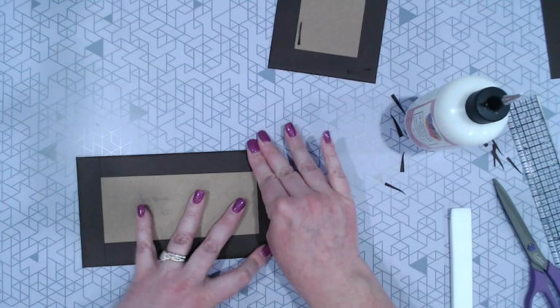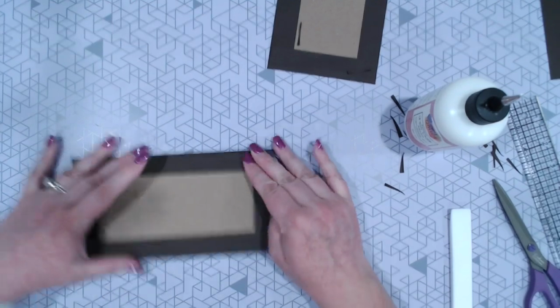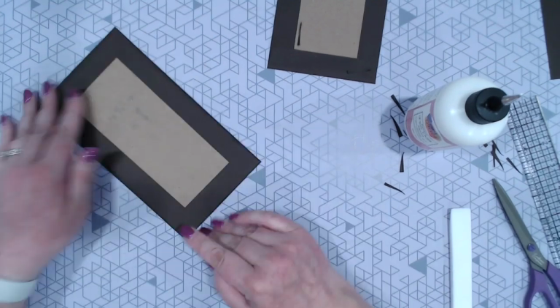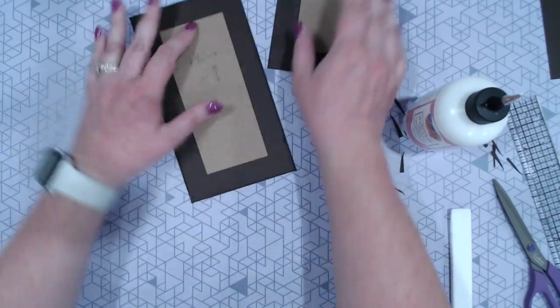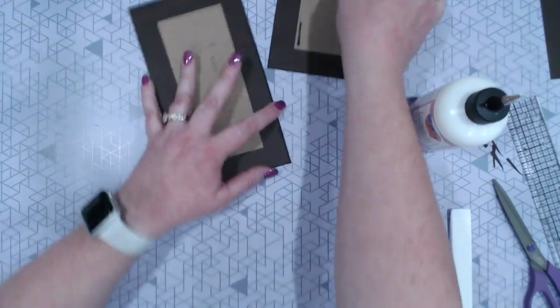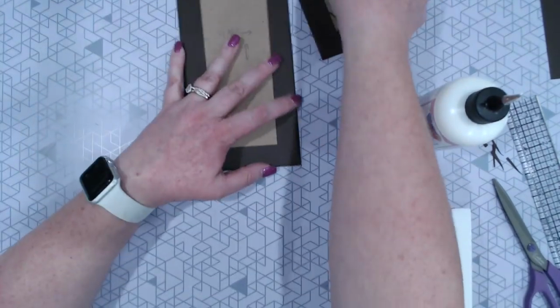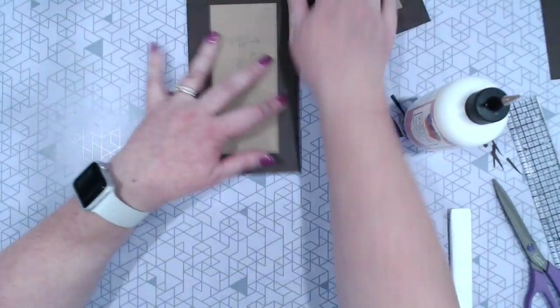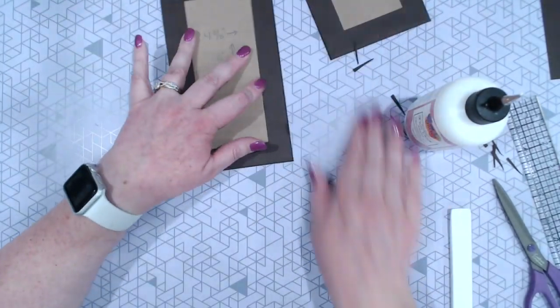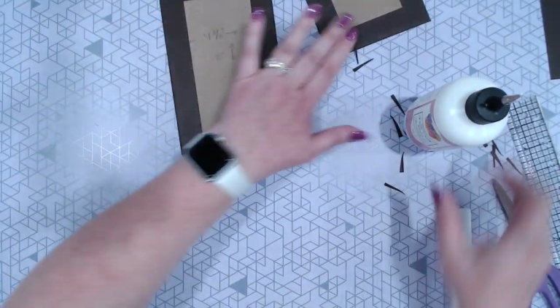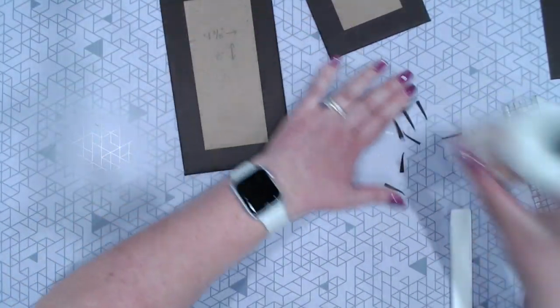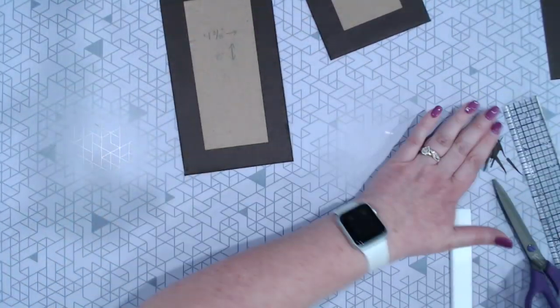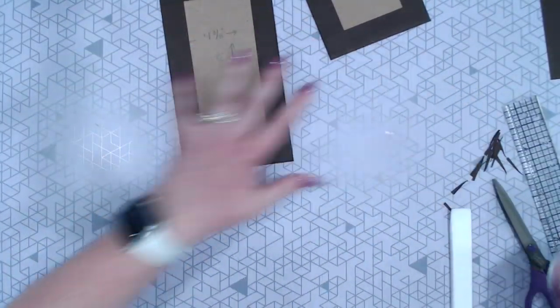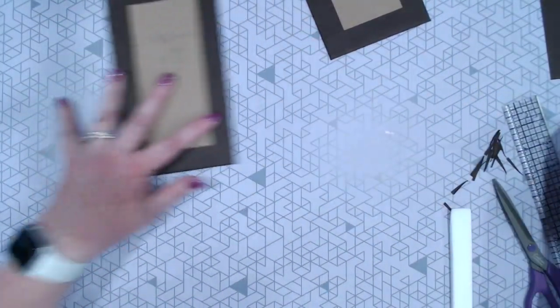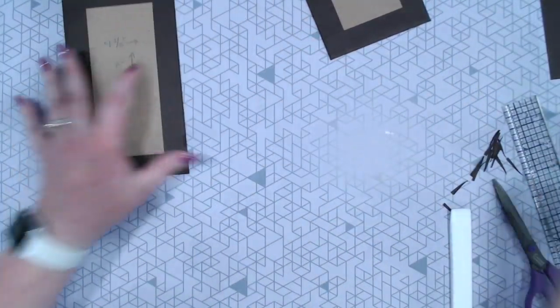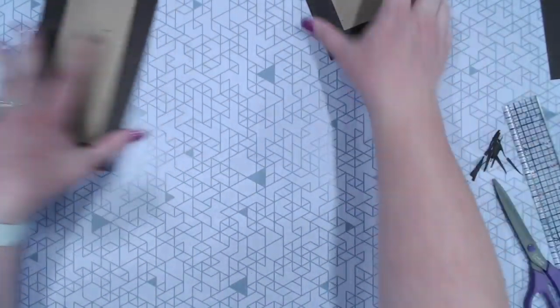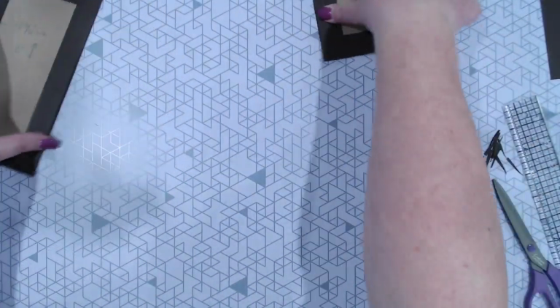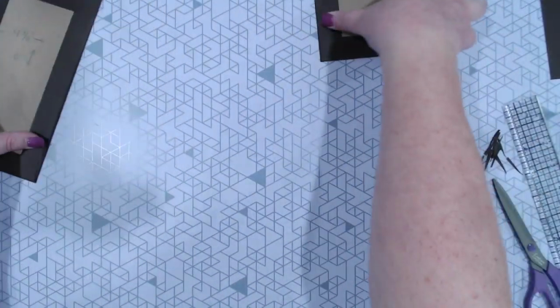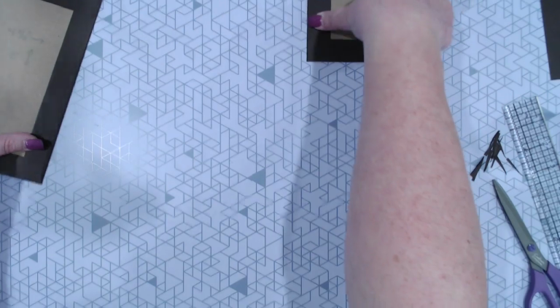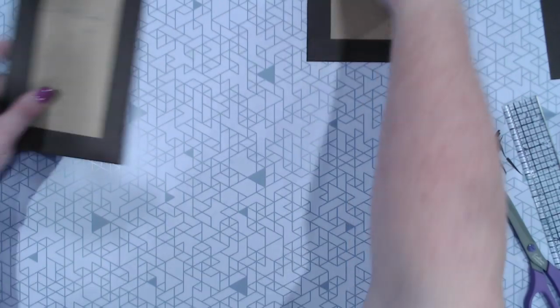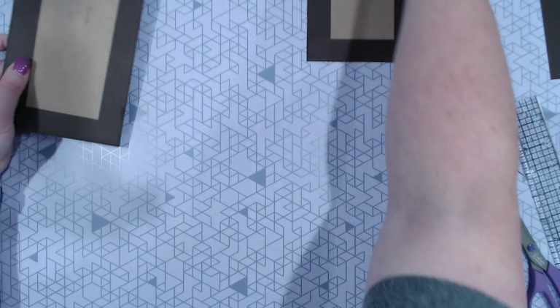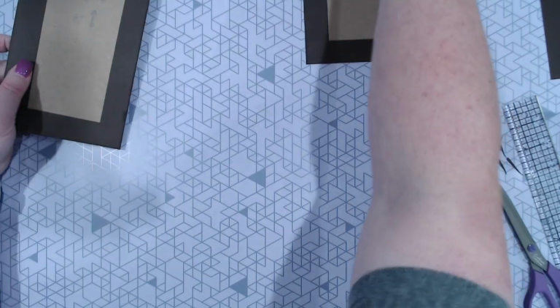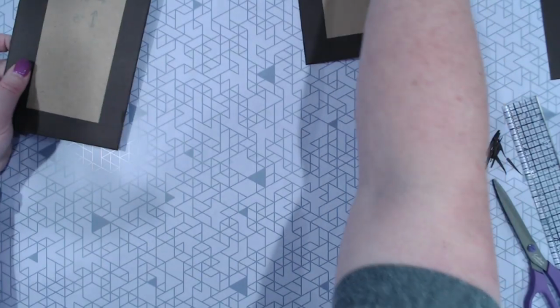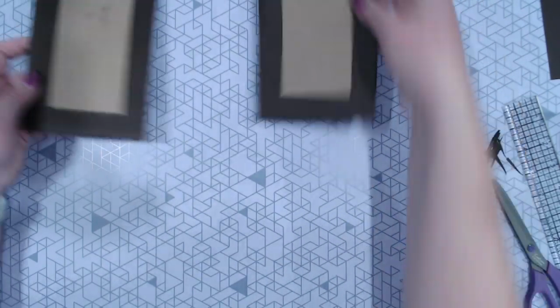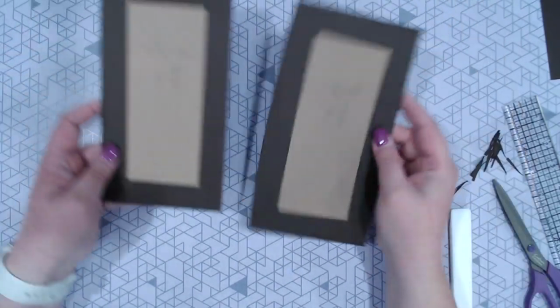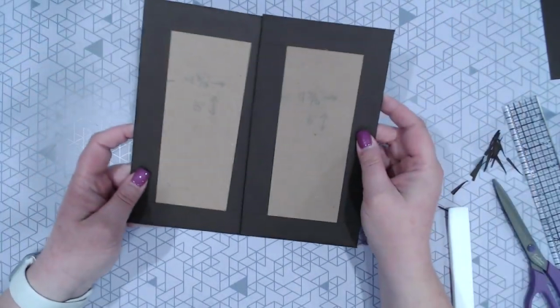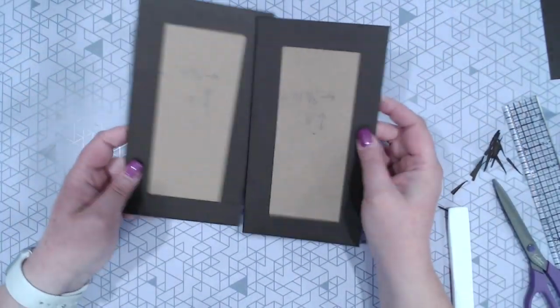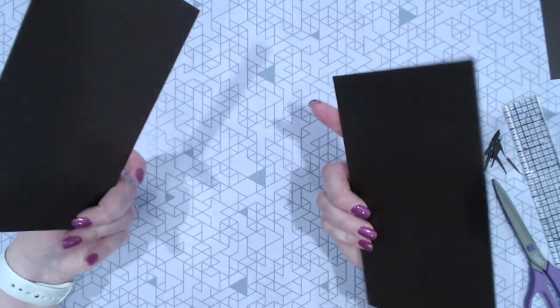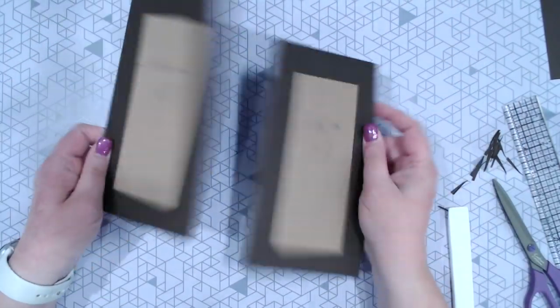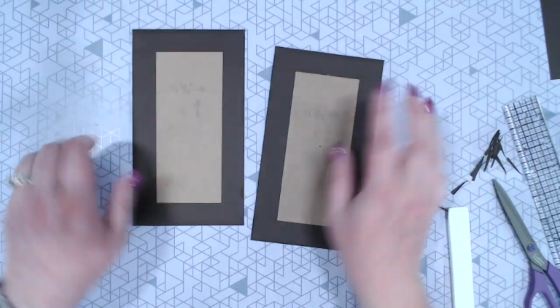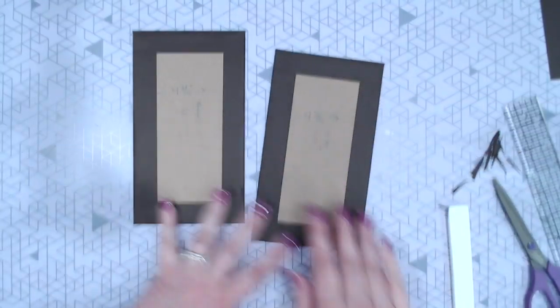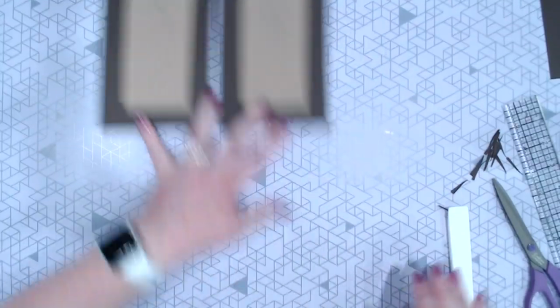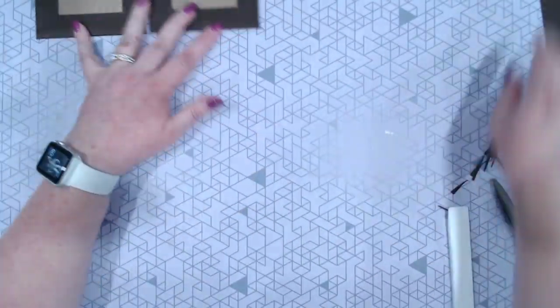Burnish that down. So we've got now these two pieces wrapped and ready to go.